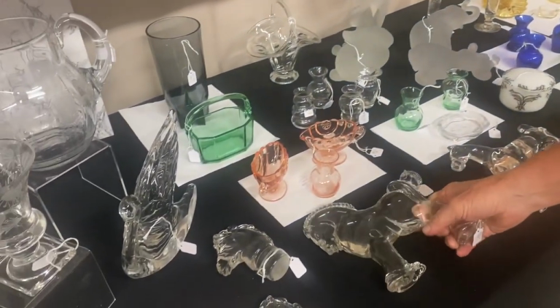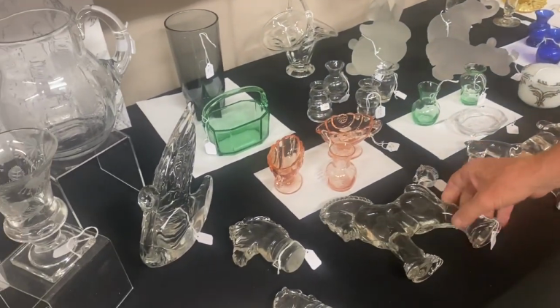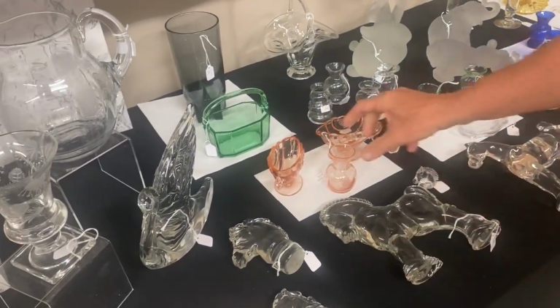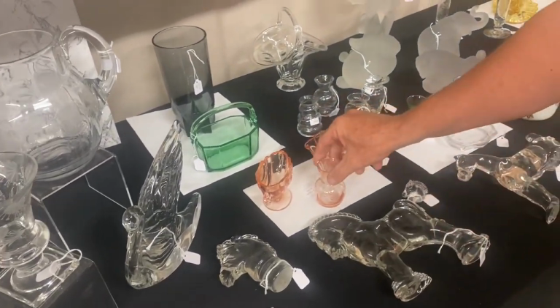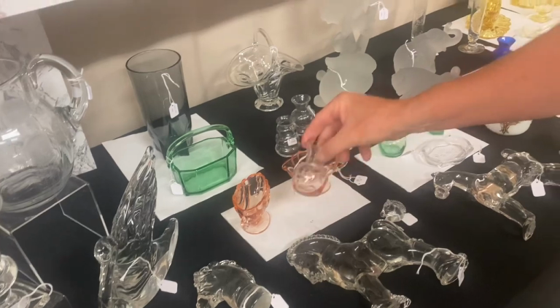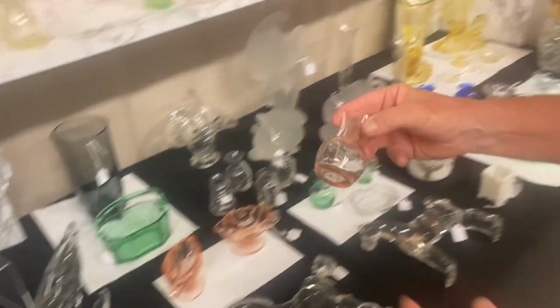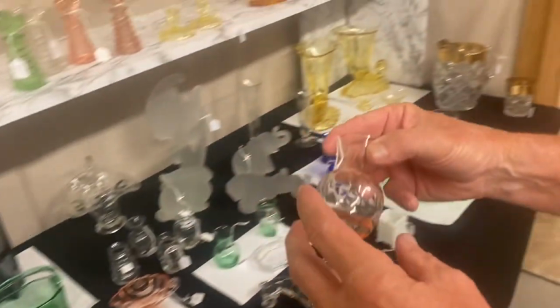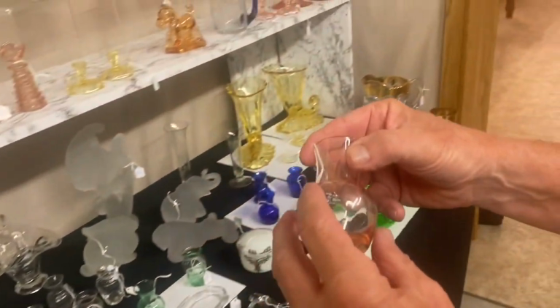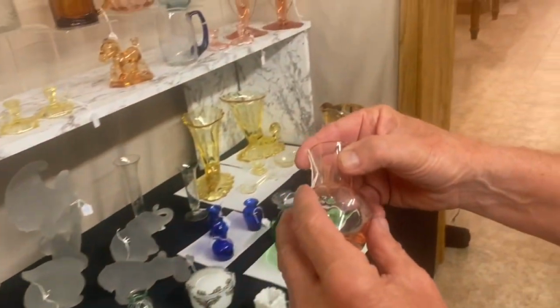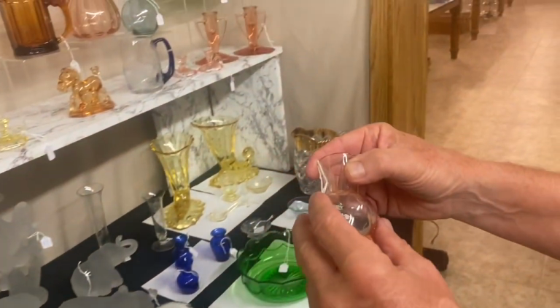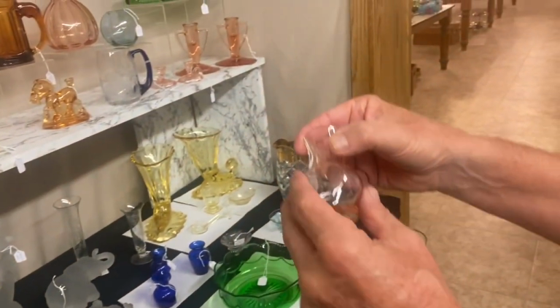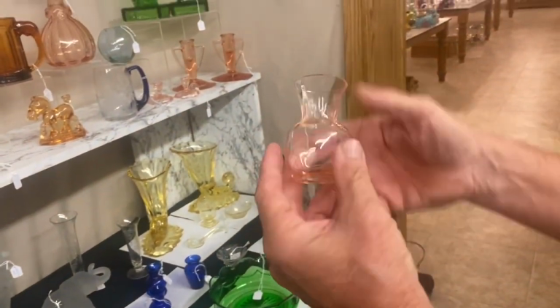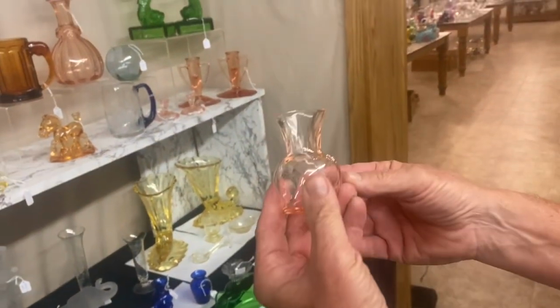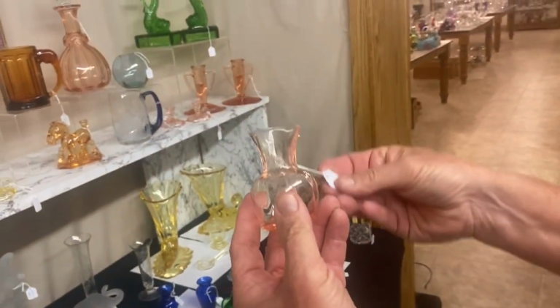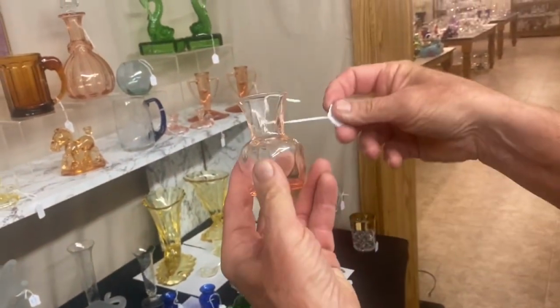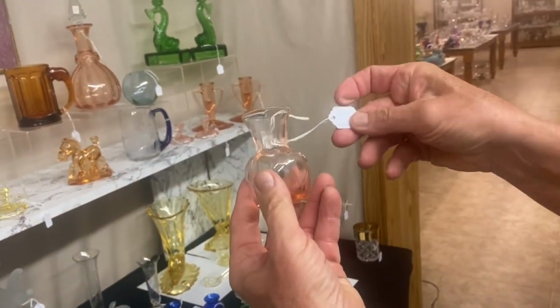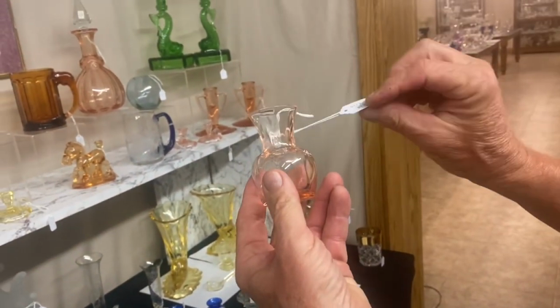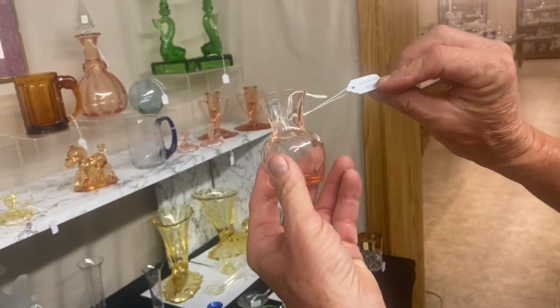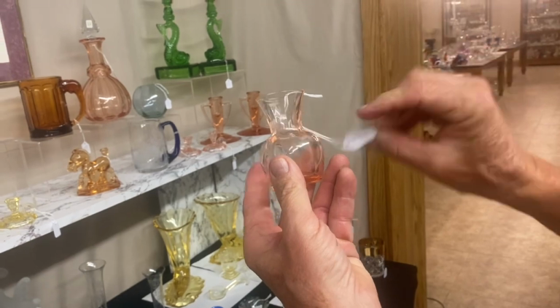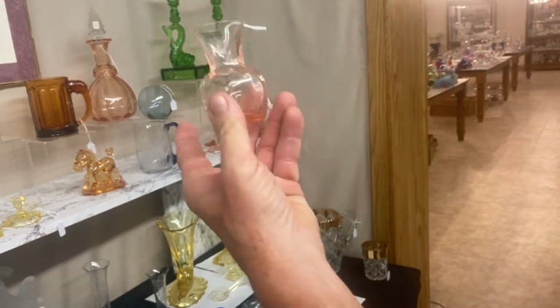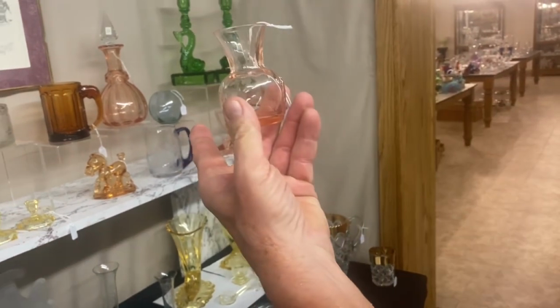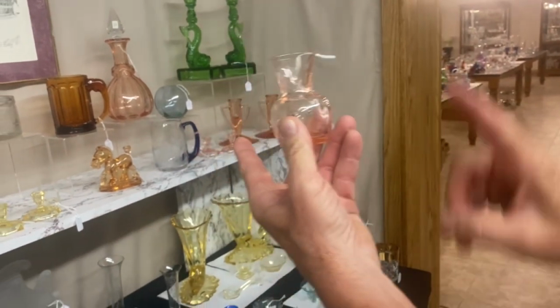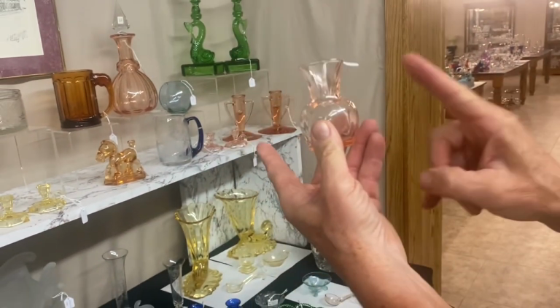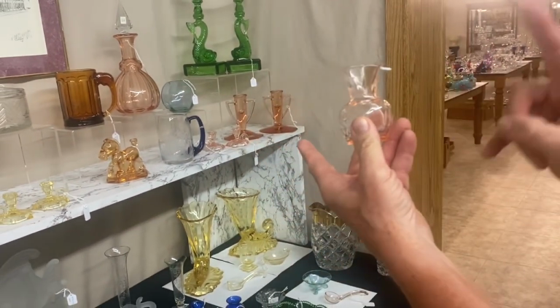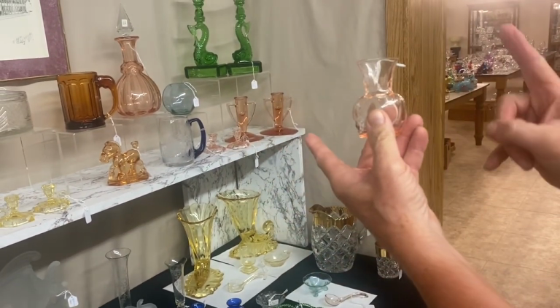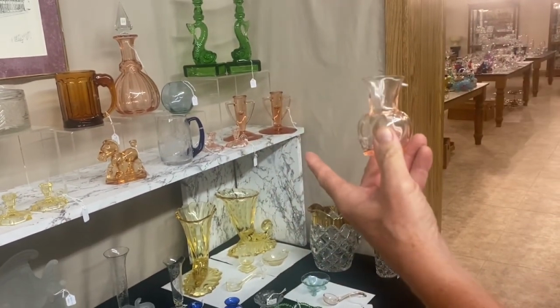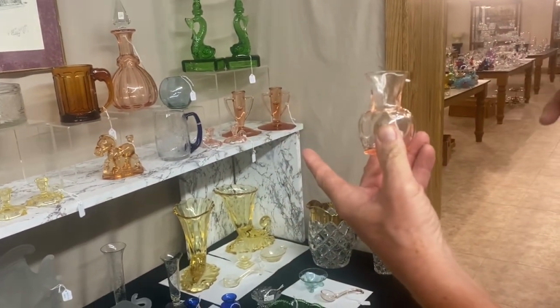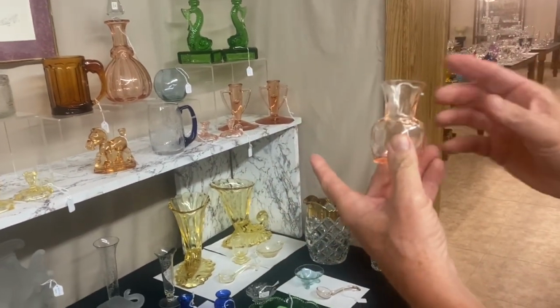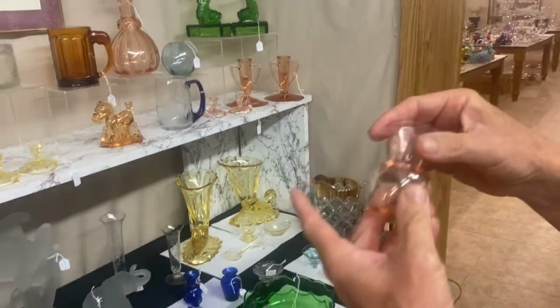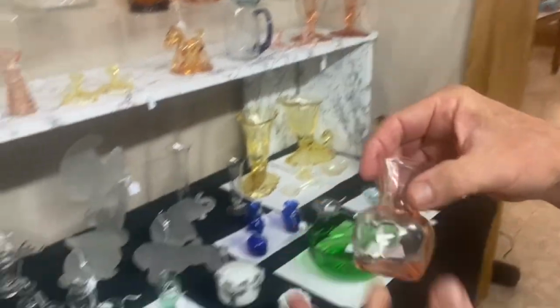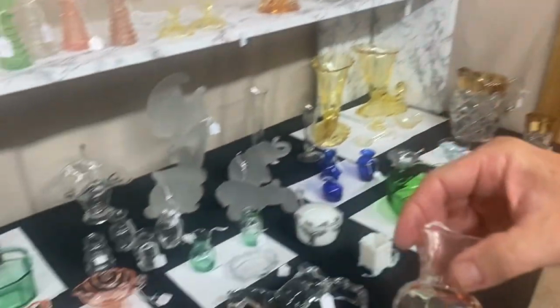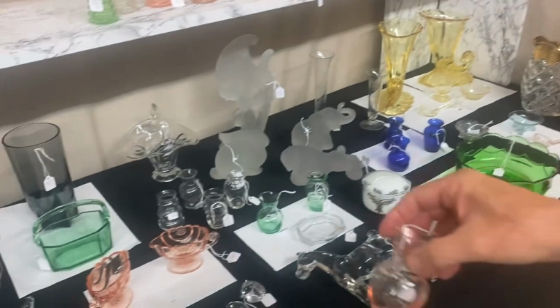Another favor vase, Flamingo this time — 42-29 — and it's $775. Flamingo and Moongleam ones are actually harder to find than the Tangerine ones.